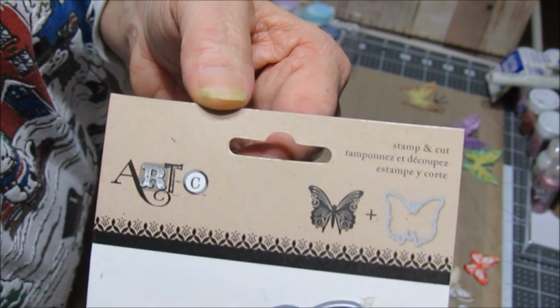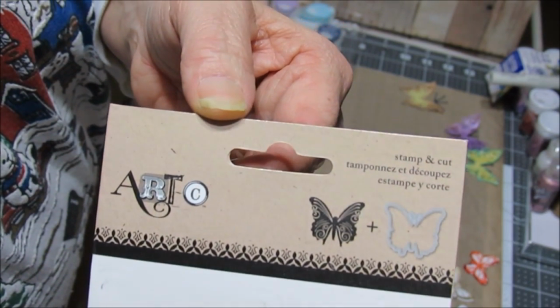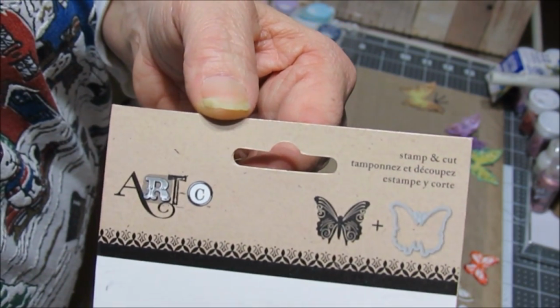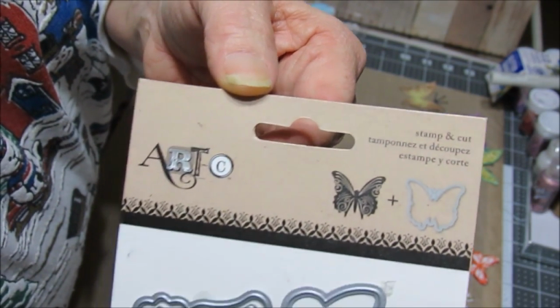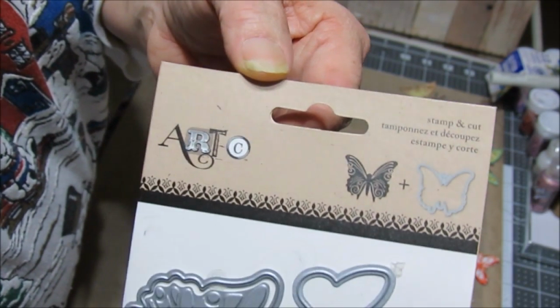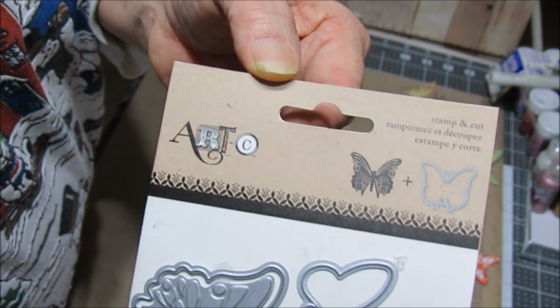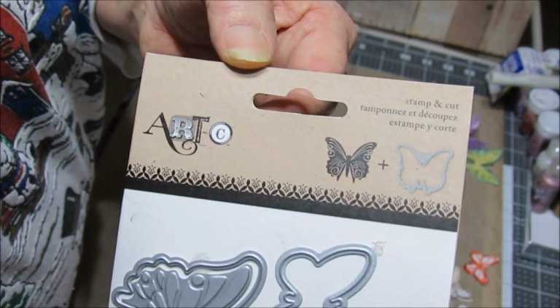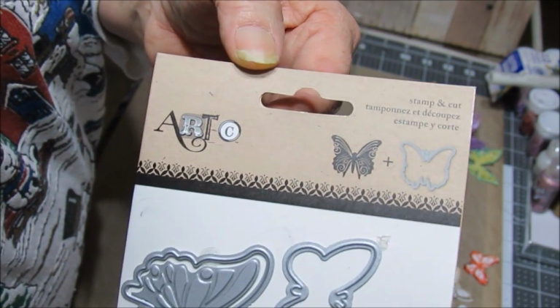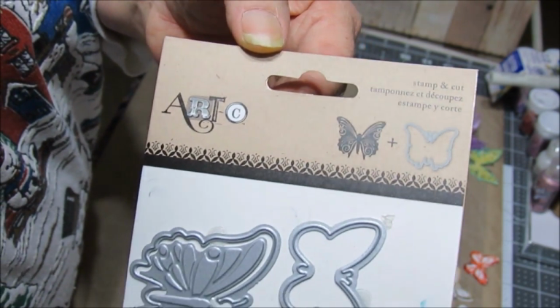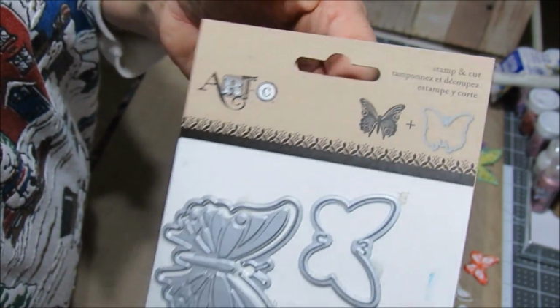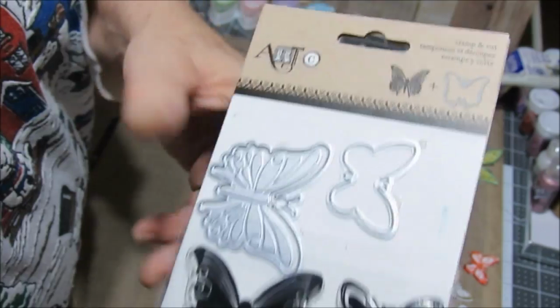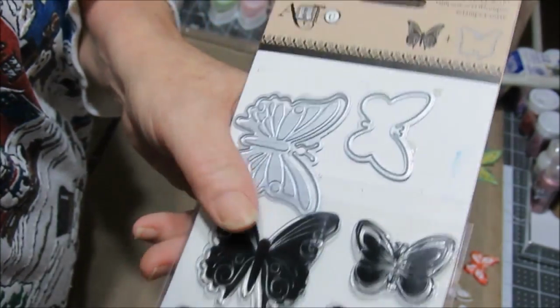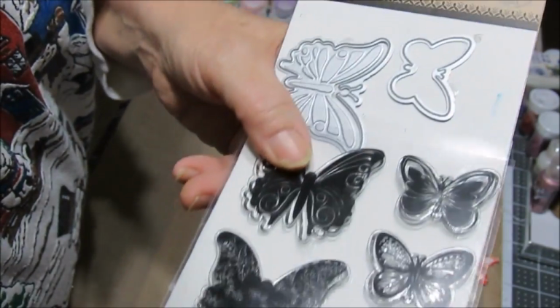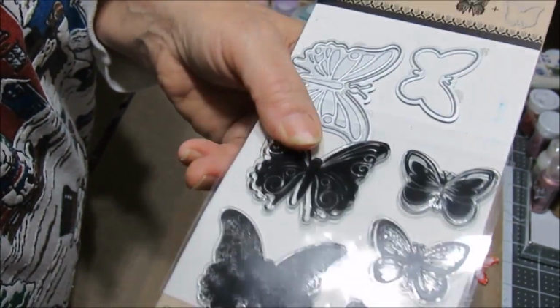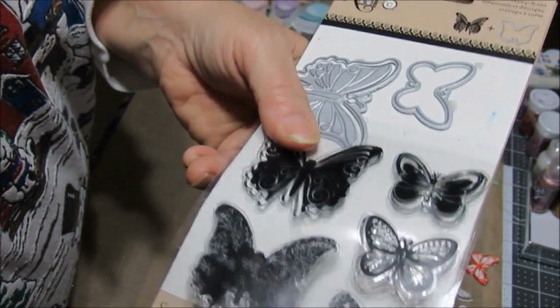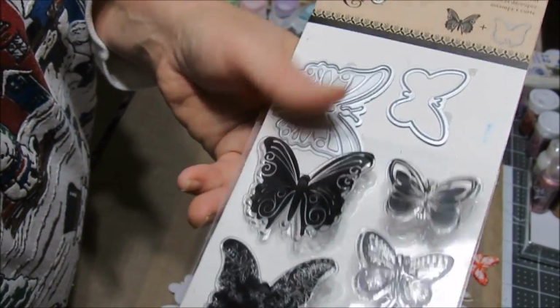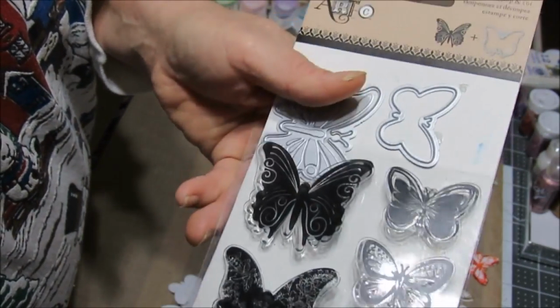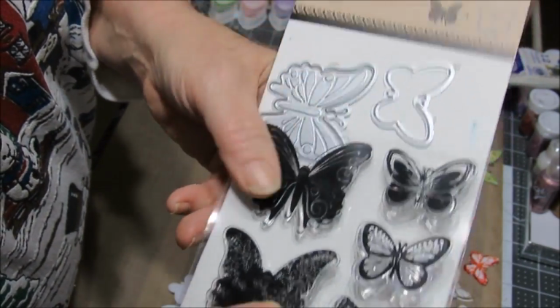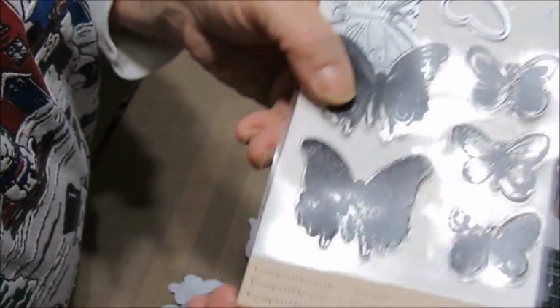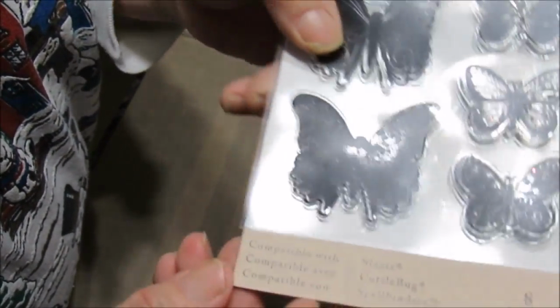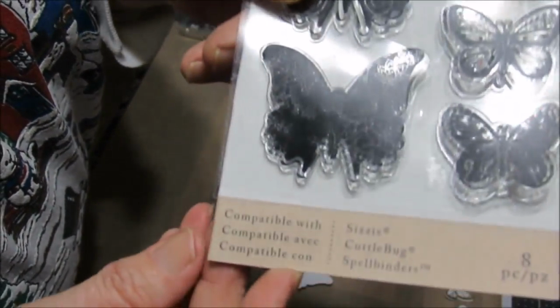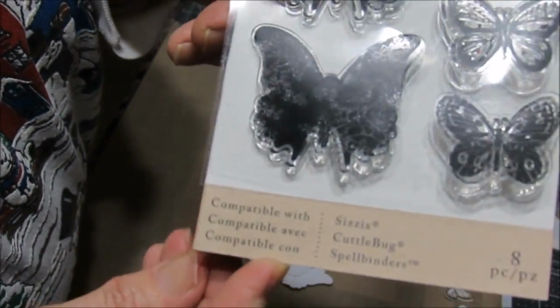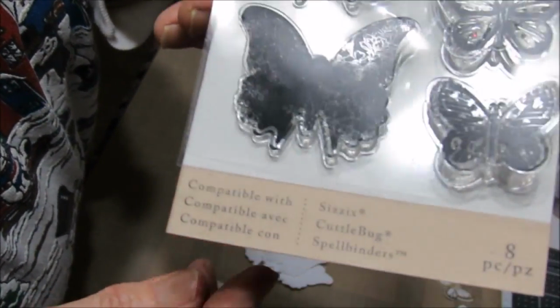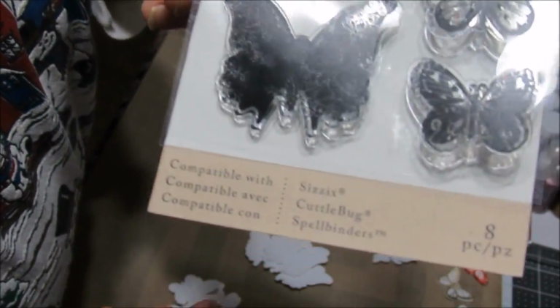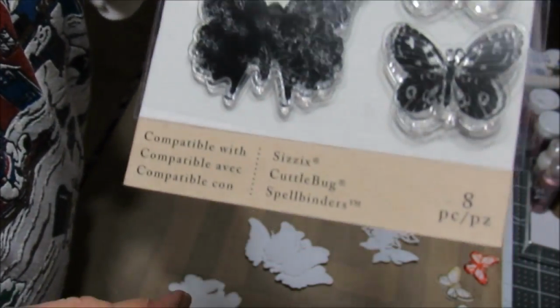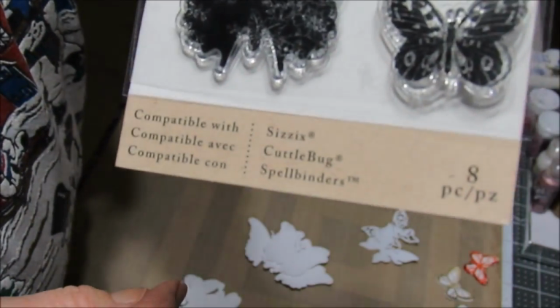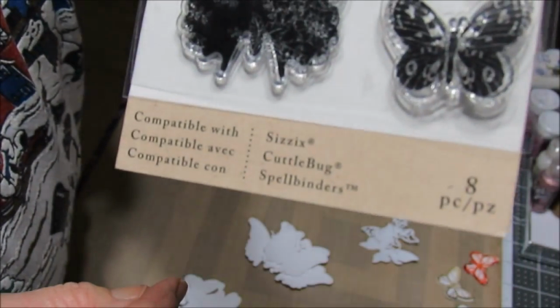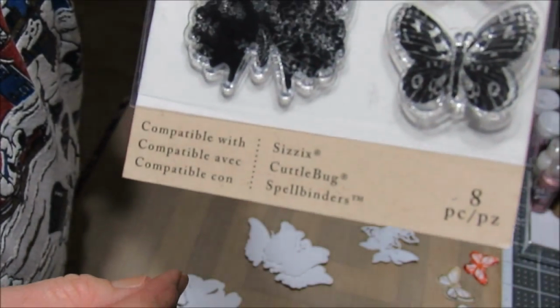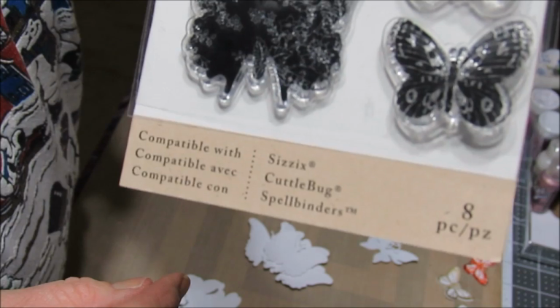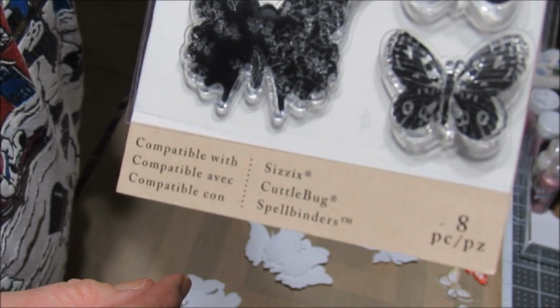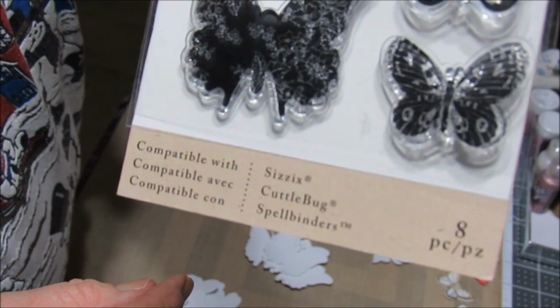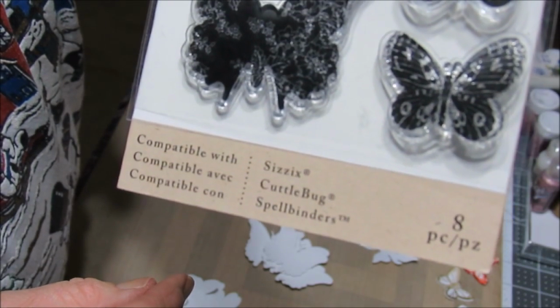I may have to stamp a bunch of them and ink a bunch of them before I decide which ones I like. I think I got these stamps and dies from Michaels. I've had them for quite a while, but I think that's where I got them.